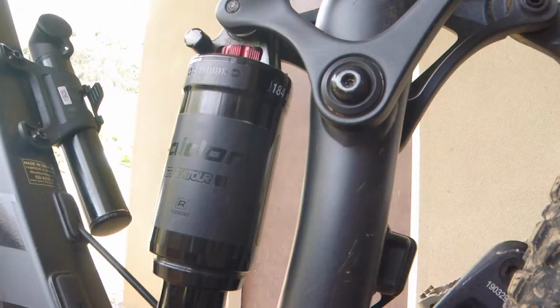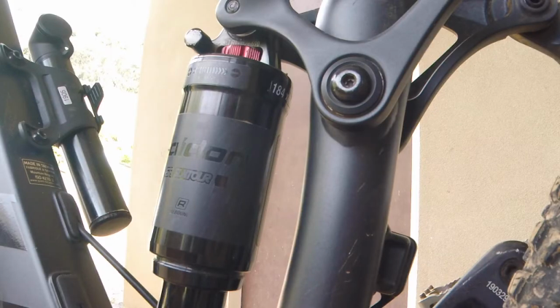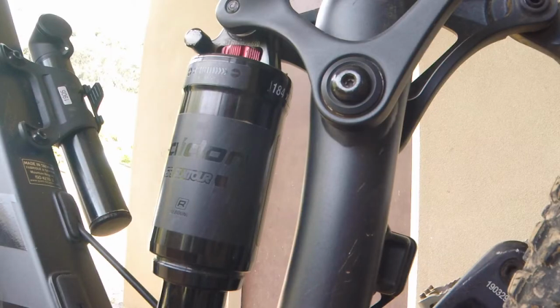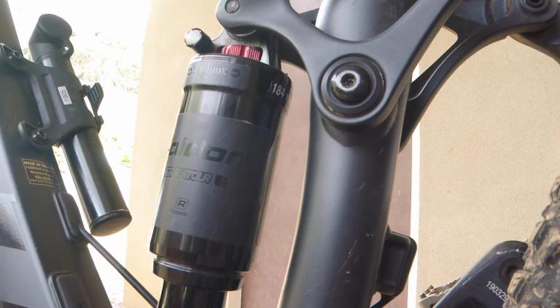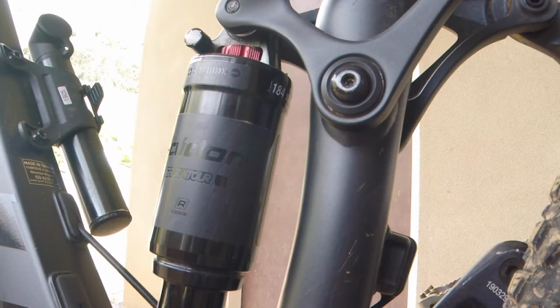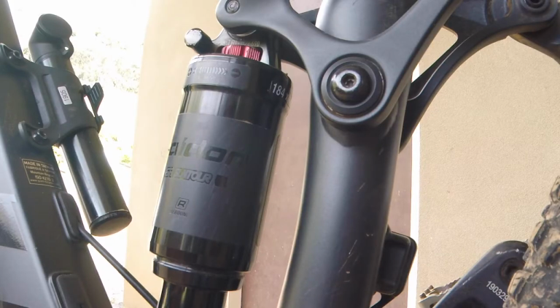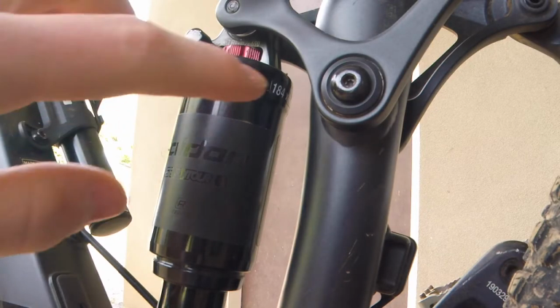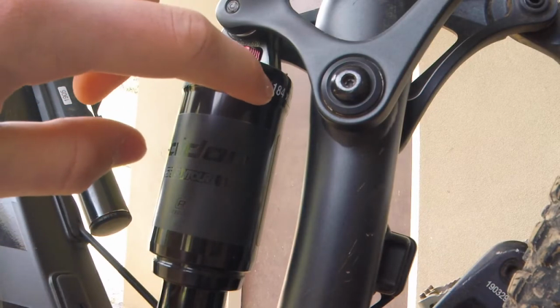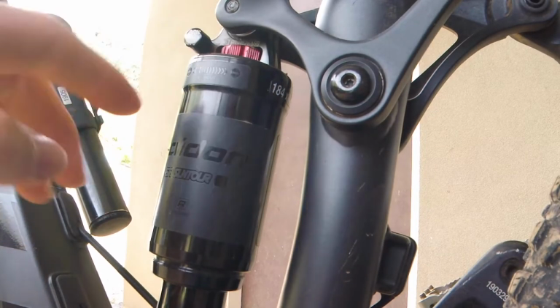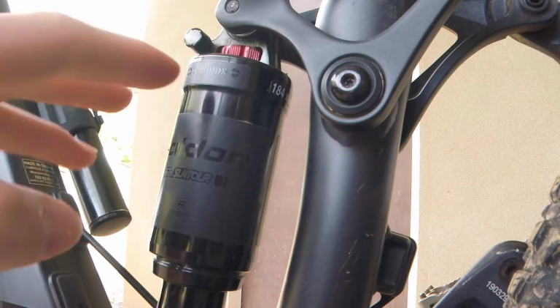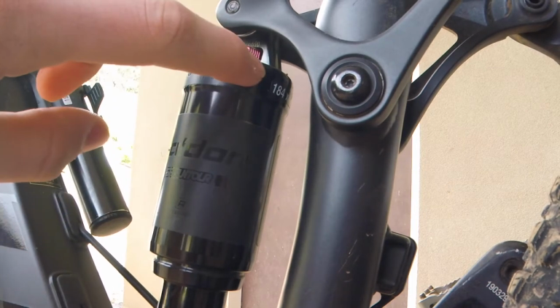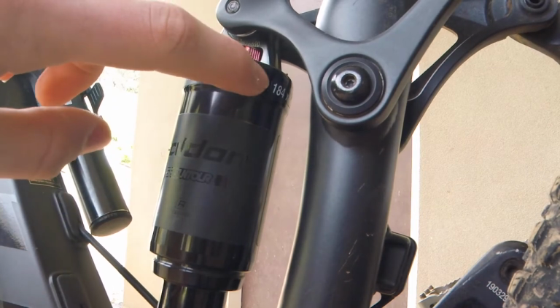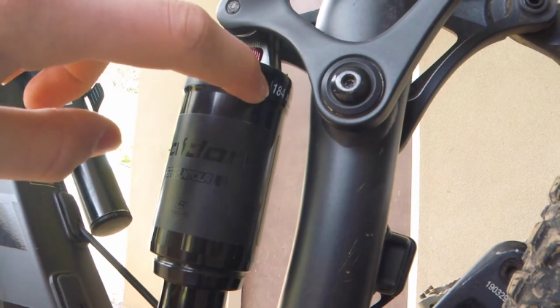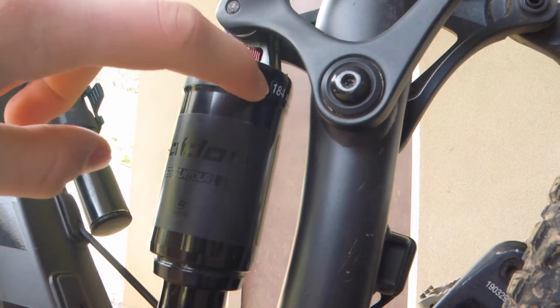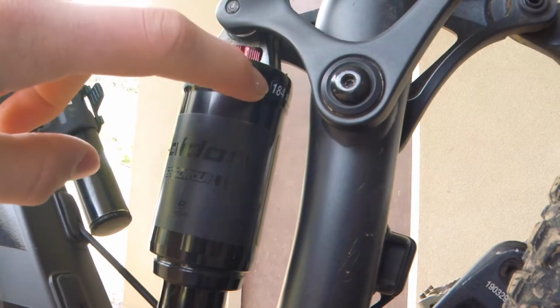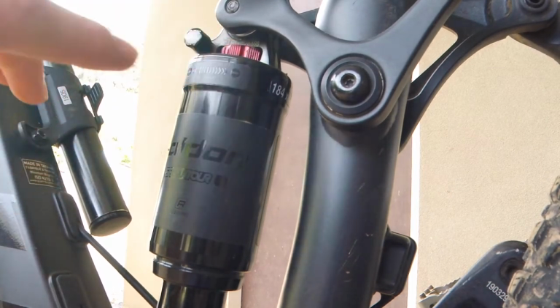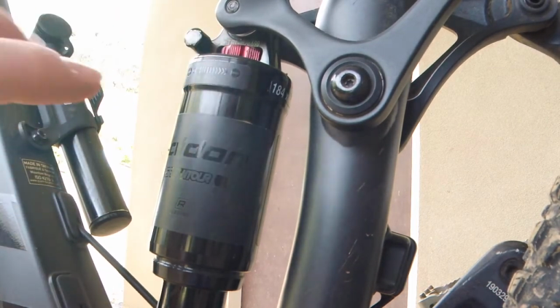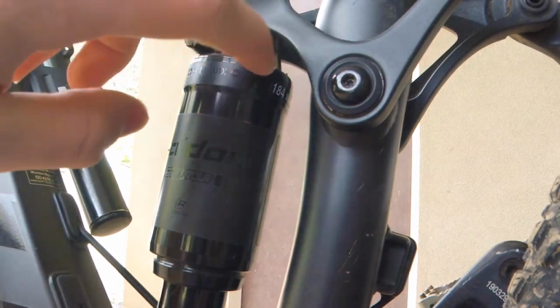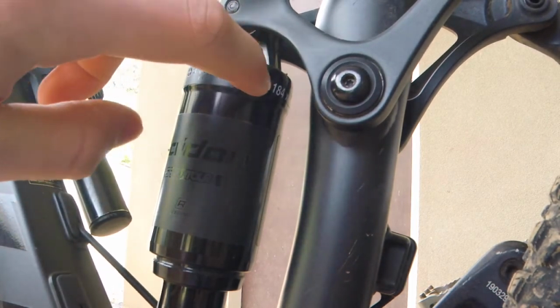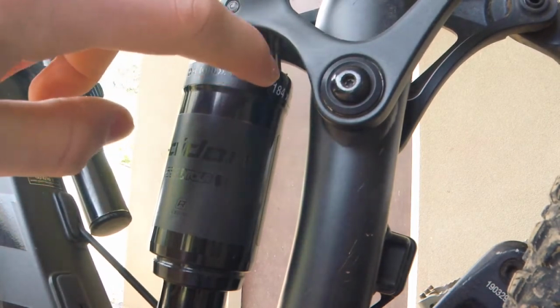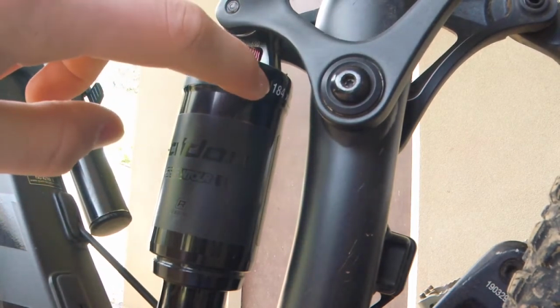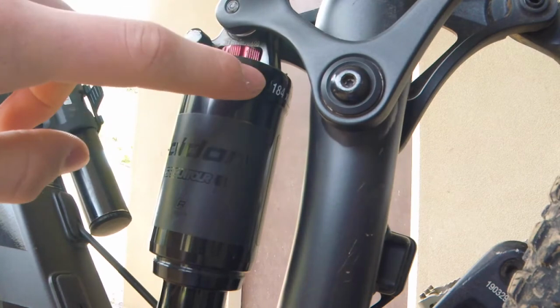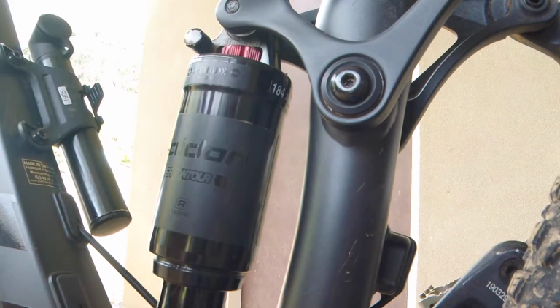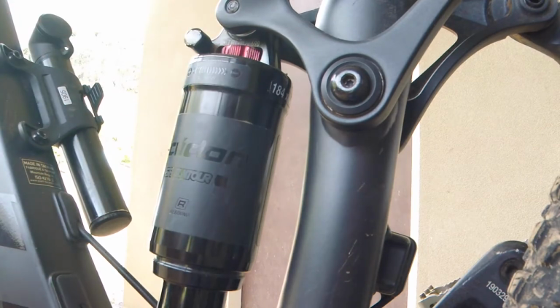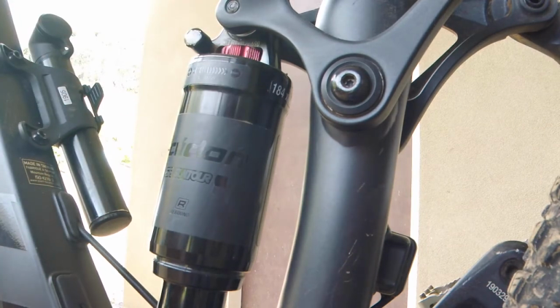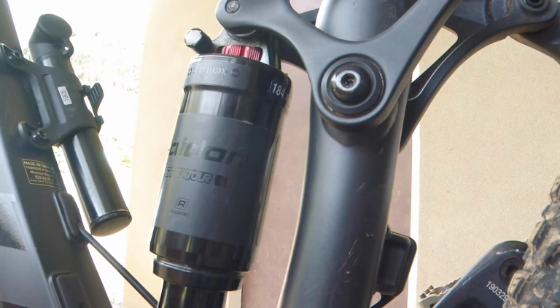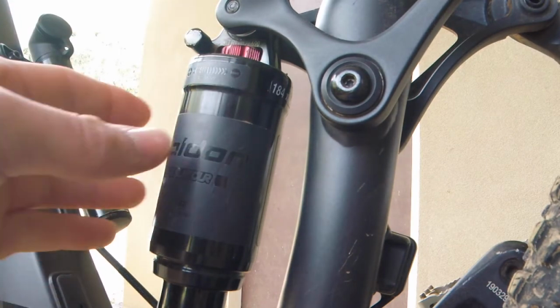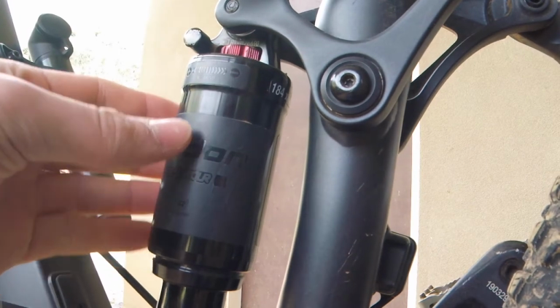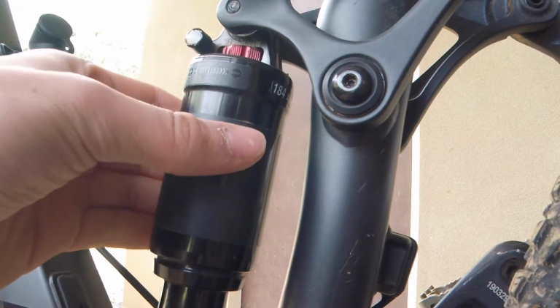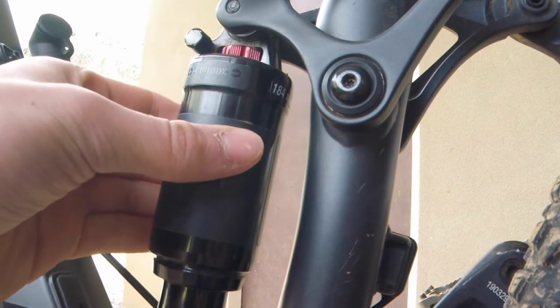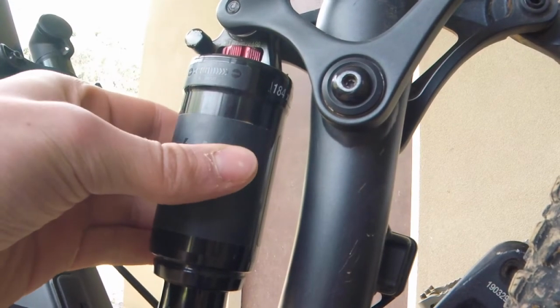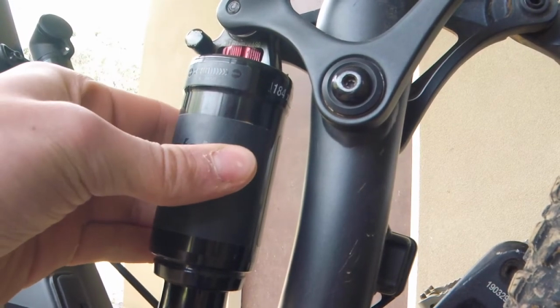So before you go and take your shock off to measure it, check for any stickers anywhere on the shock that might indicate the size of it. Mine has a little sticker here with the size of the shock, but for the purpose of this video I'm going to take it off so that I can show you guys what you need to do to measure it.